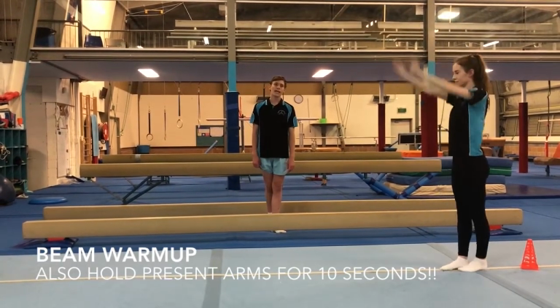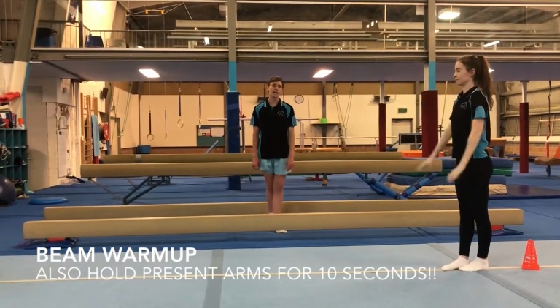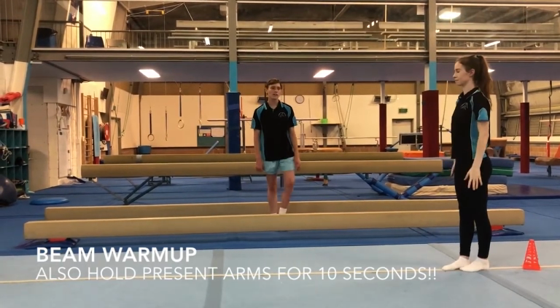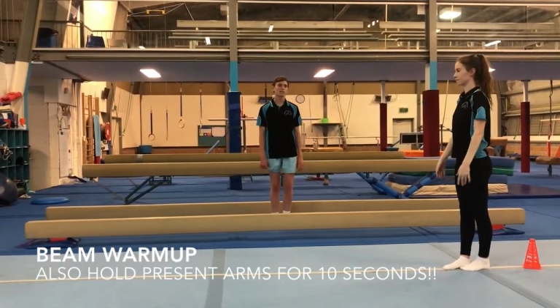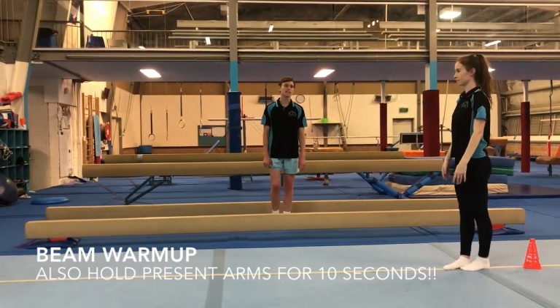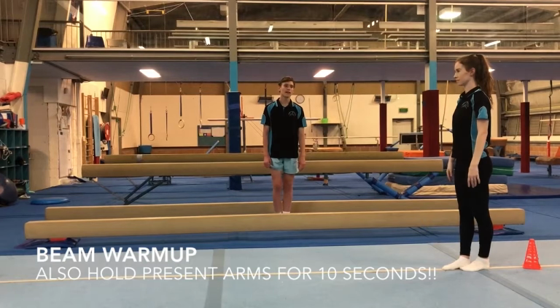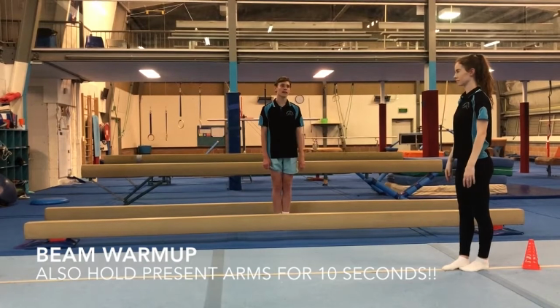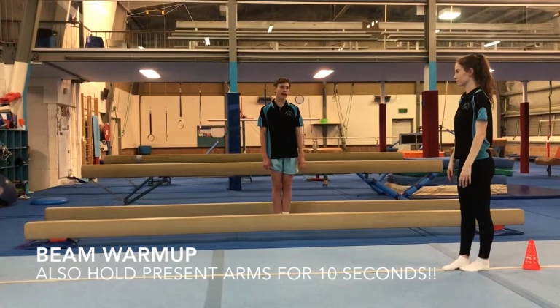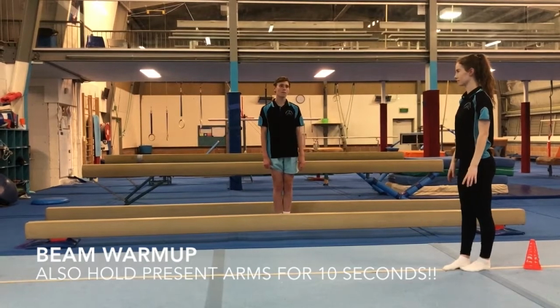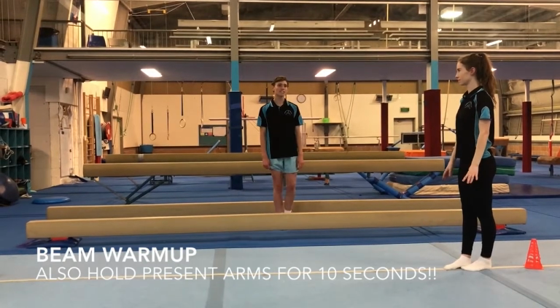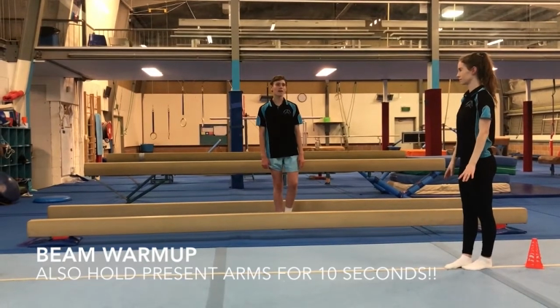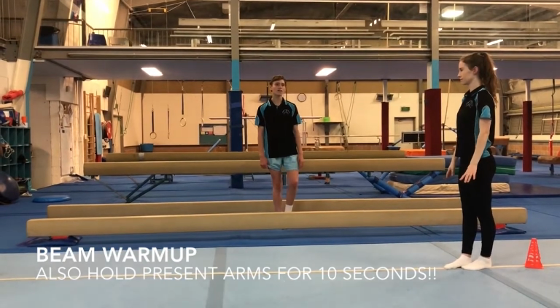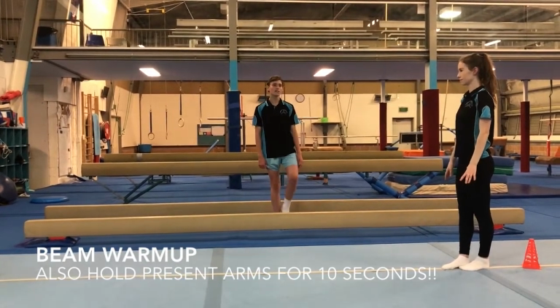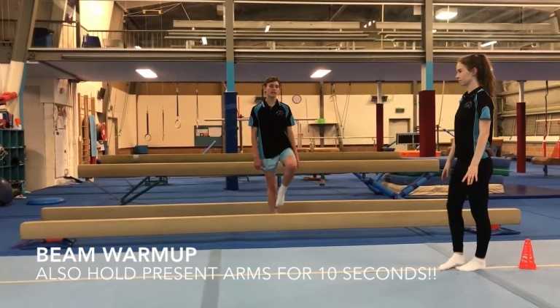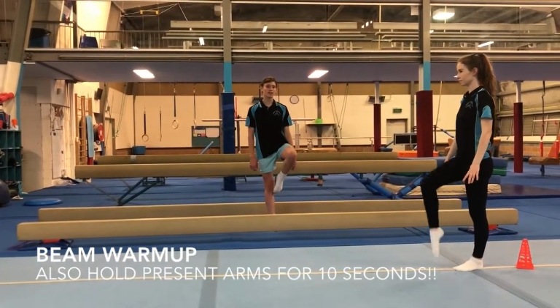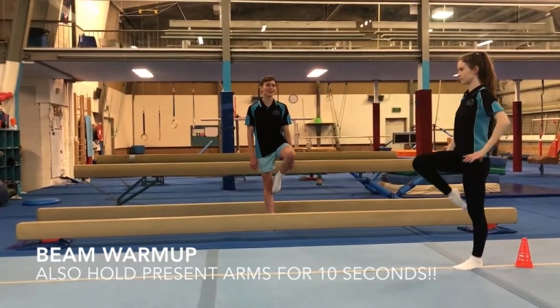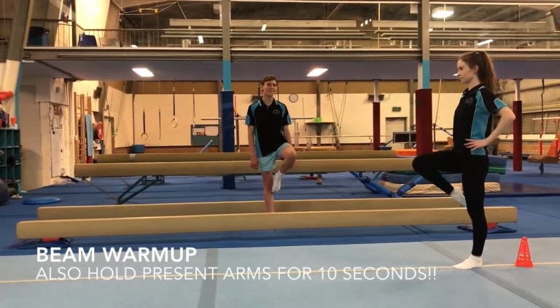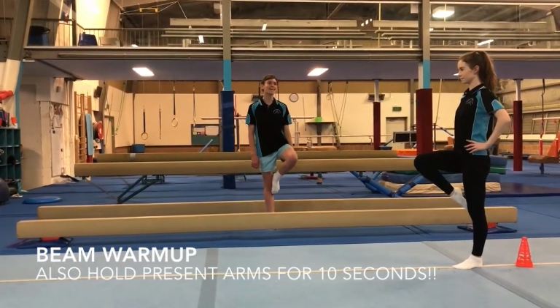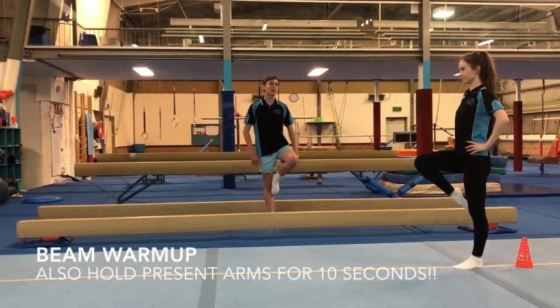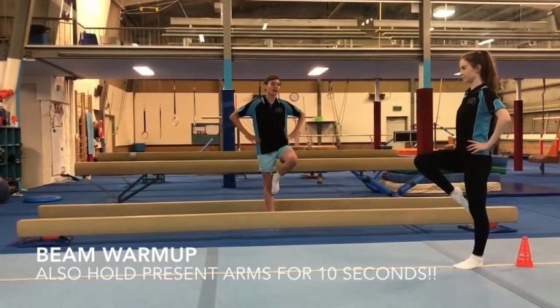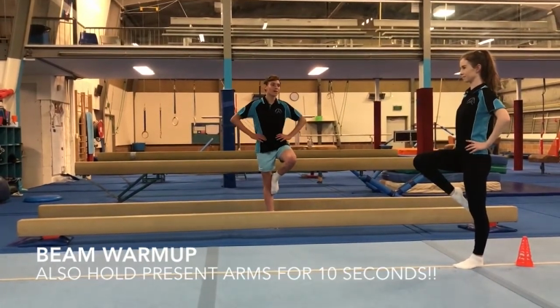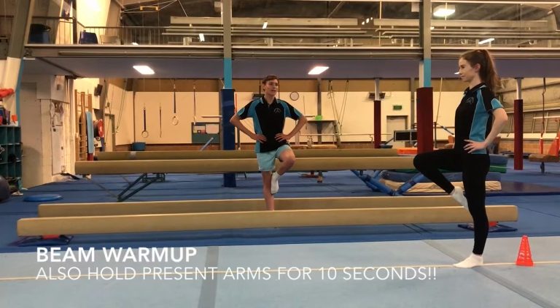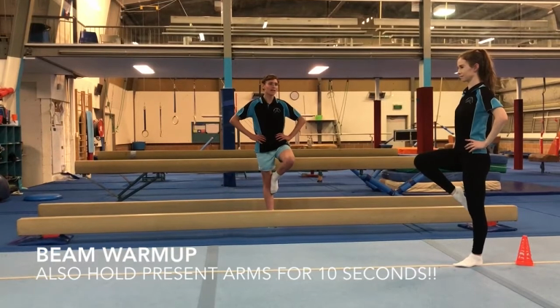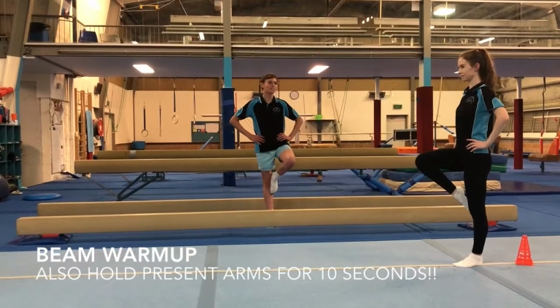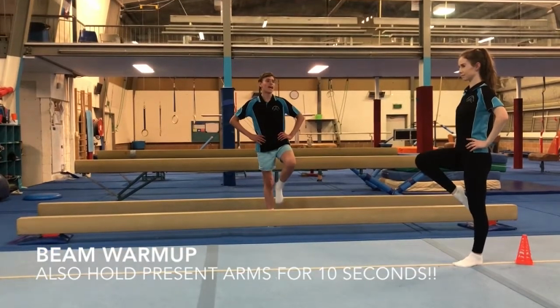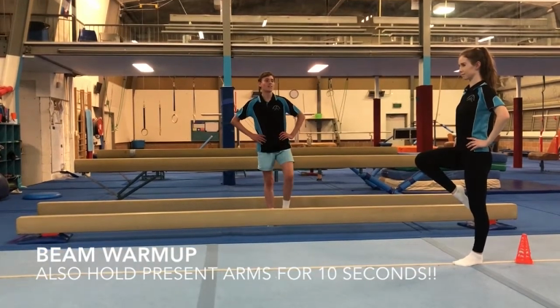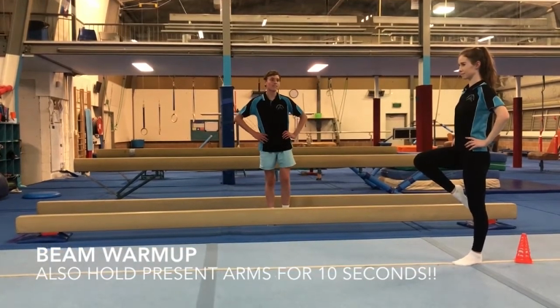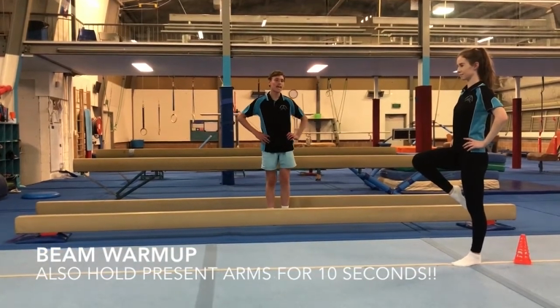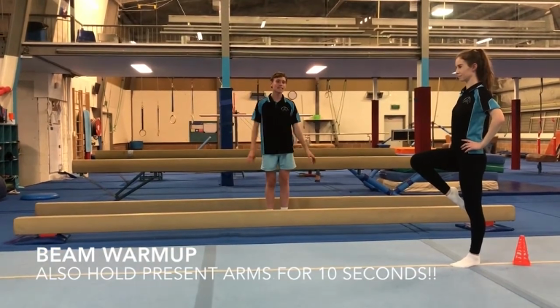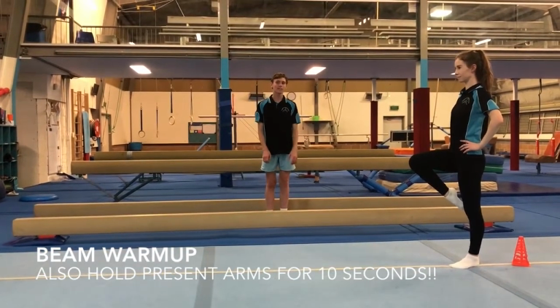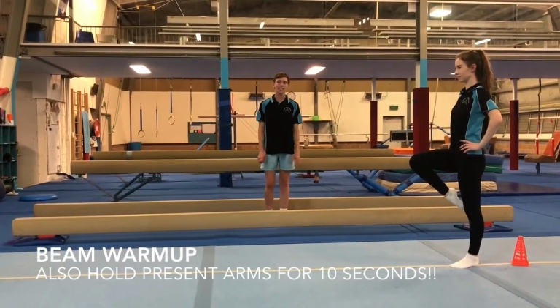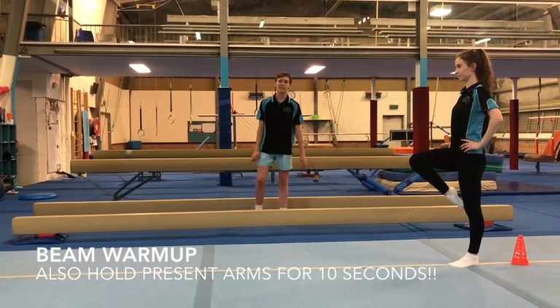And then we are going to be showing our passé hold, so bringing a toe to our knee and putting our arms on our hips, and holding that for 10 seconds on each leg.